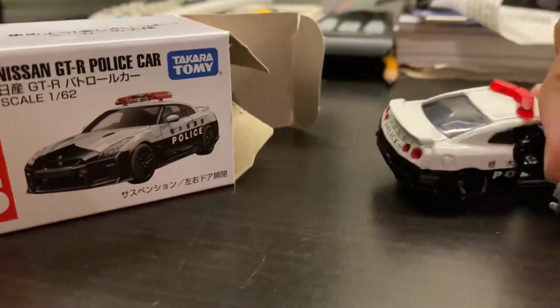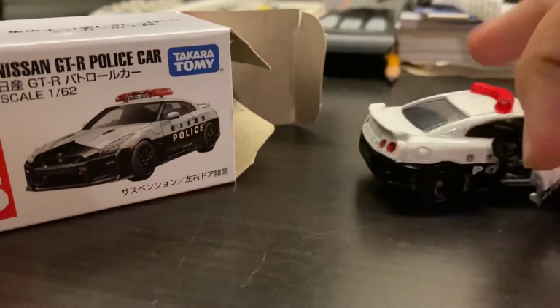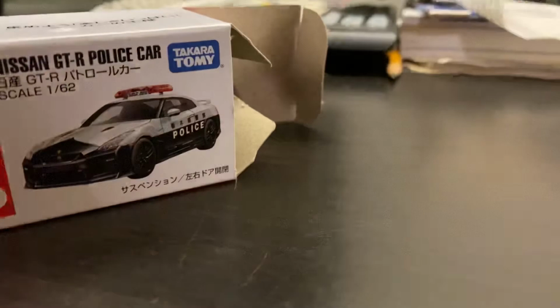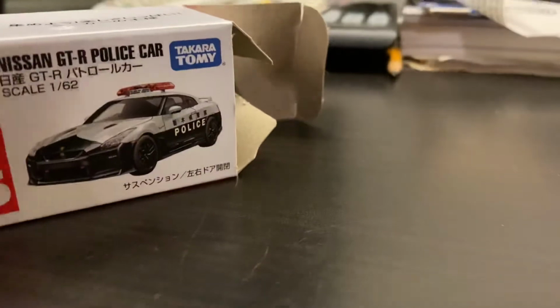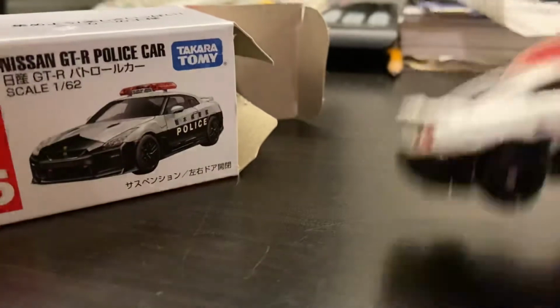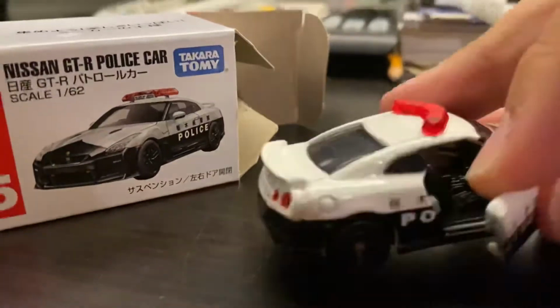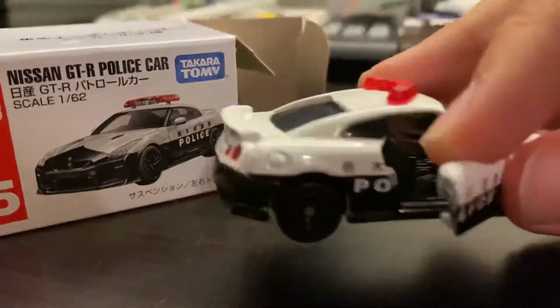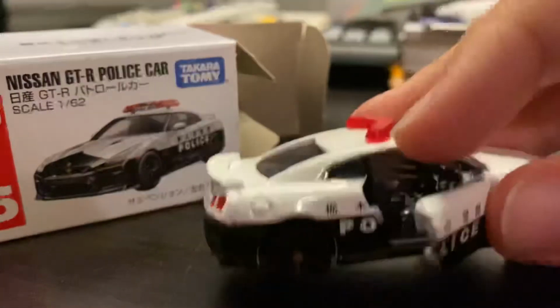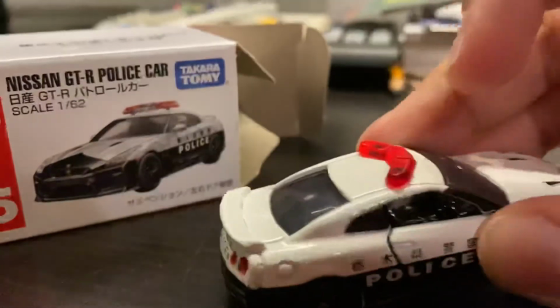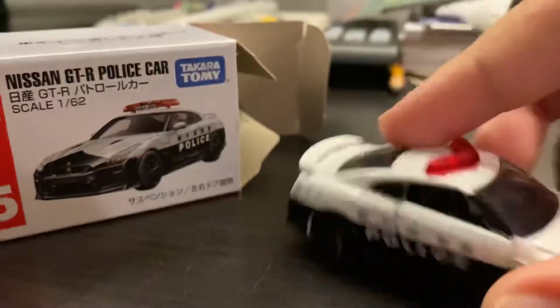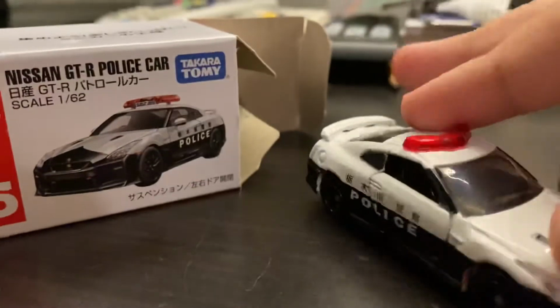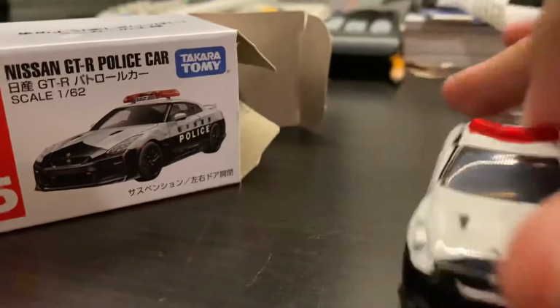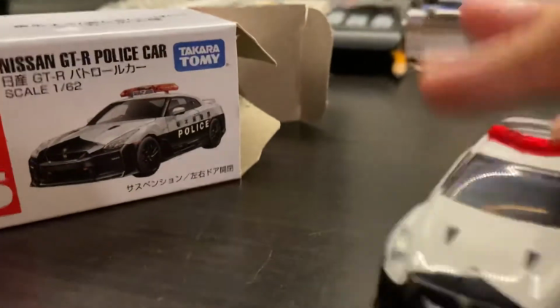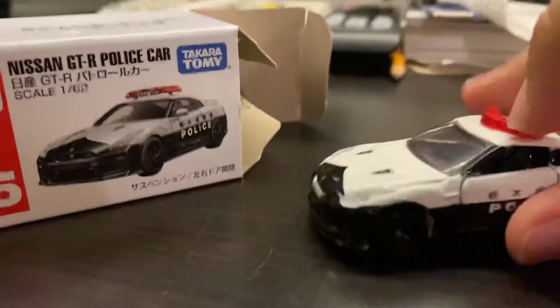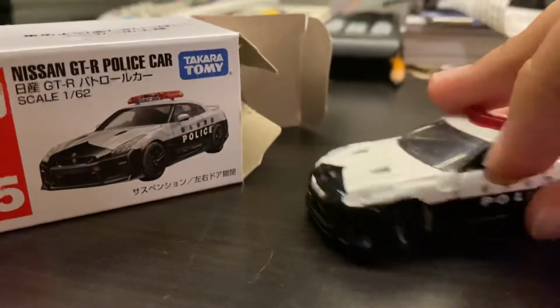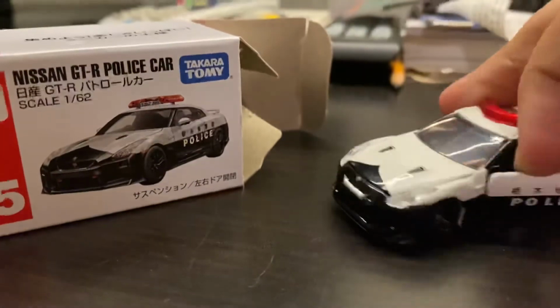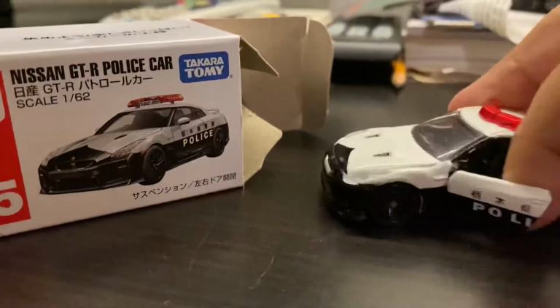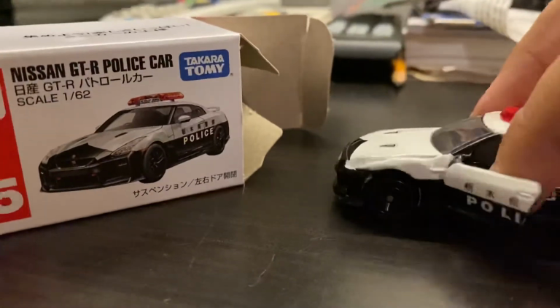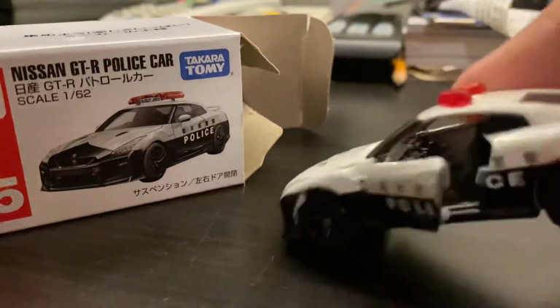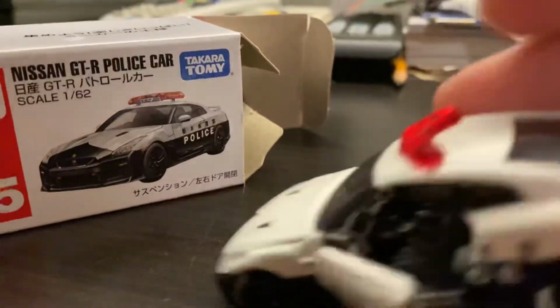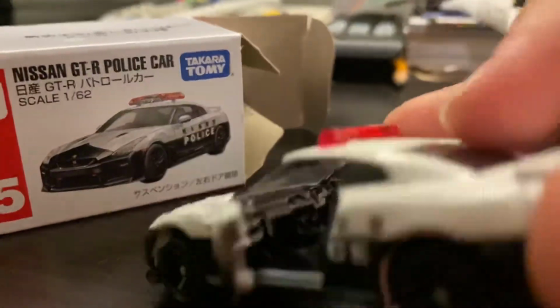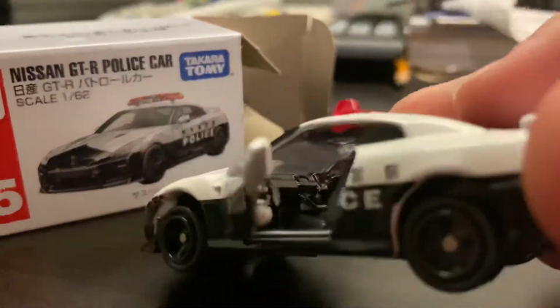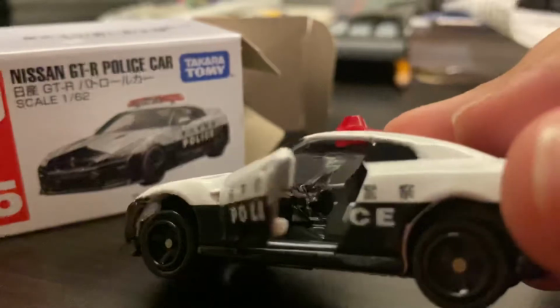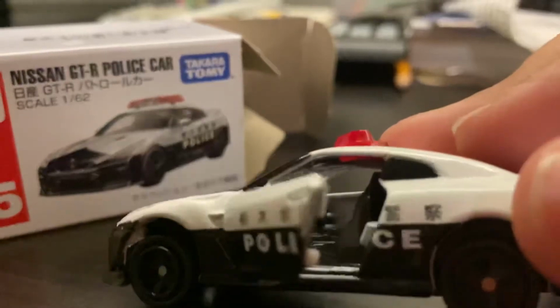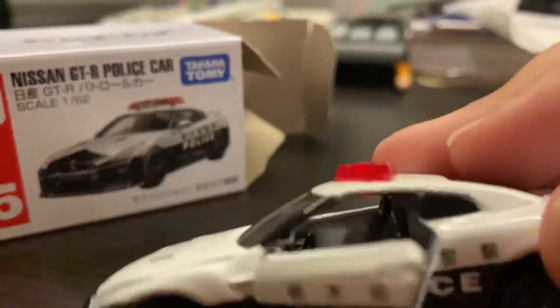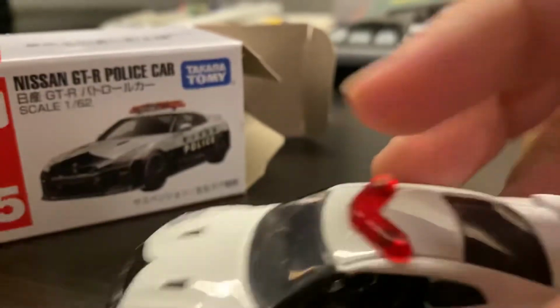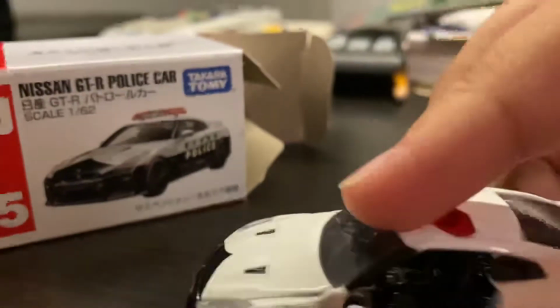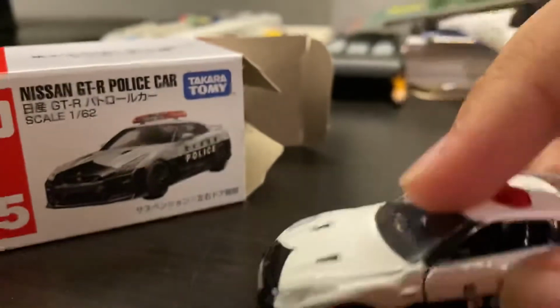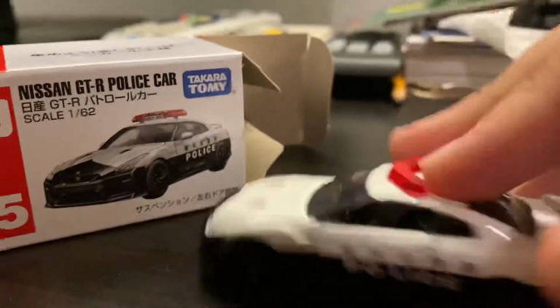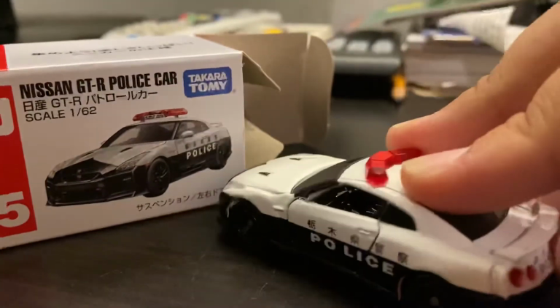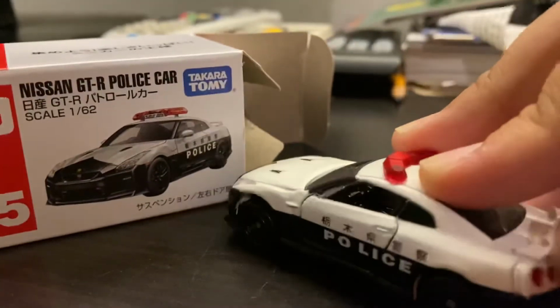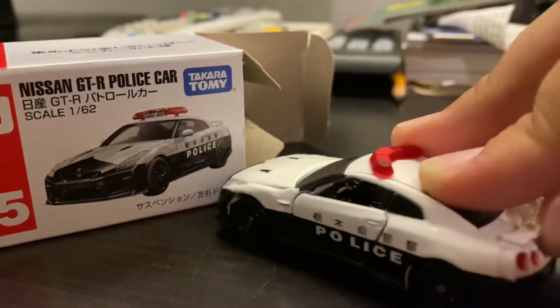Oh, look at that. The doors open and close, and you can see the inside. Wow, that's super cool.